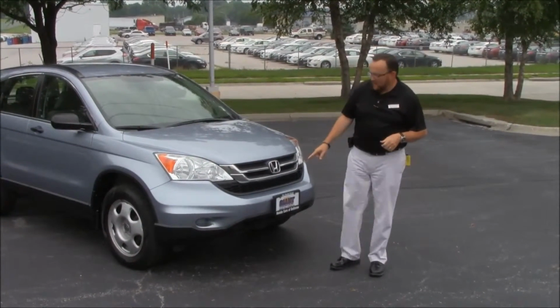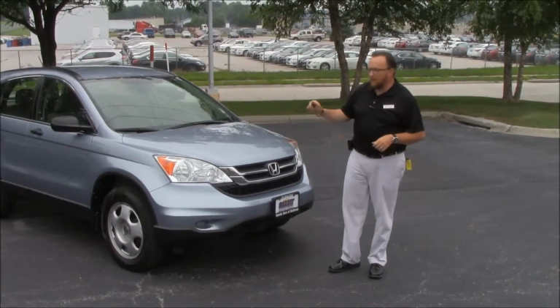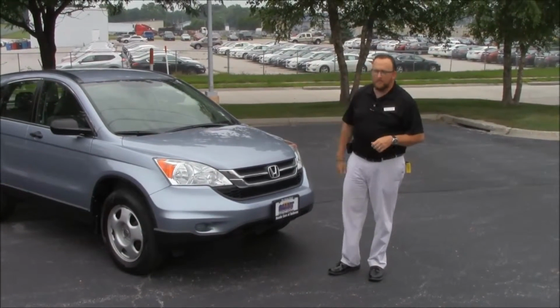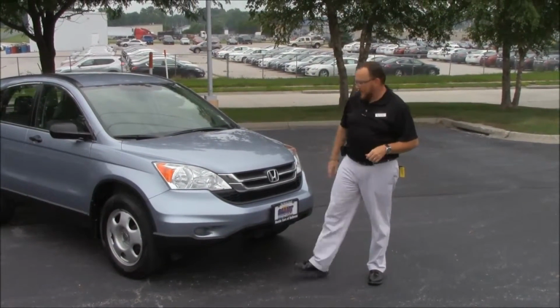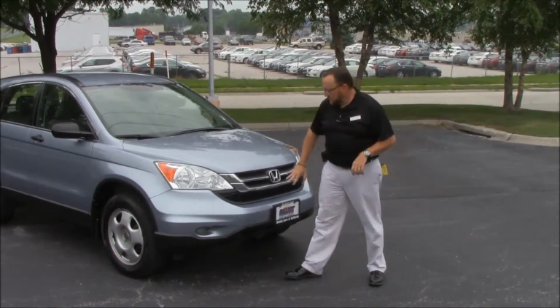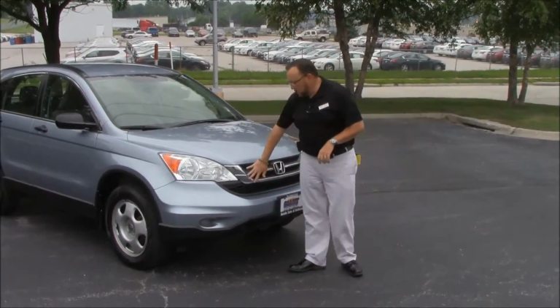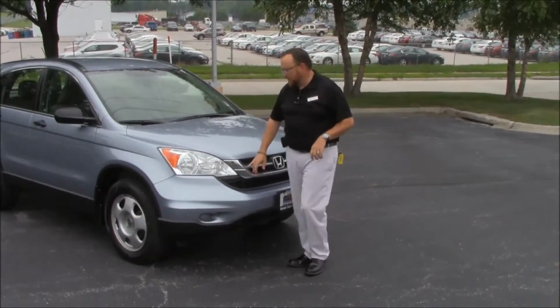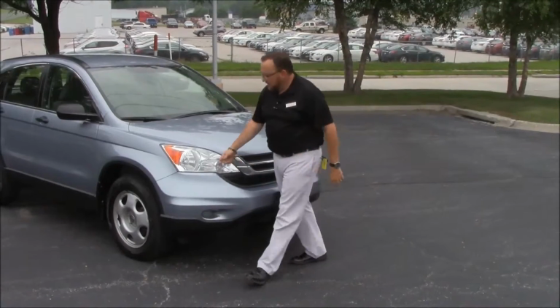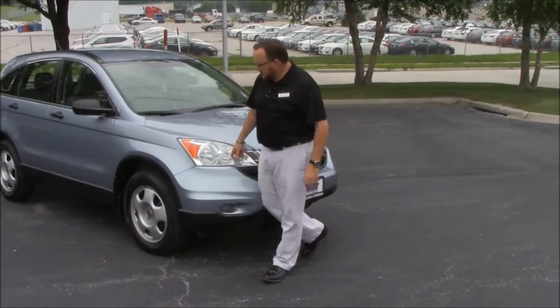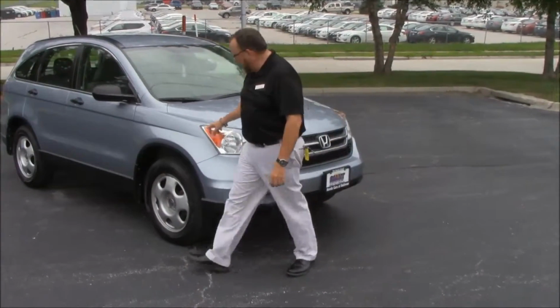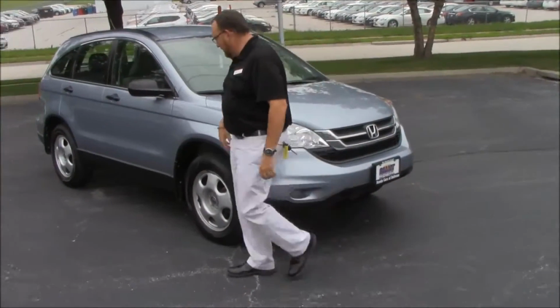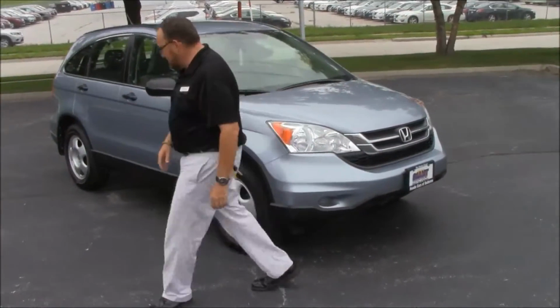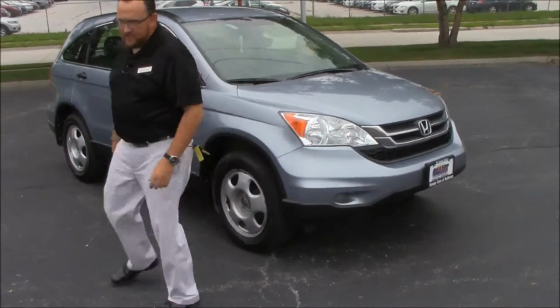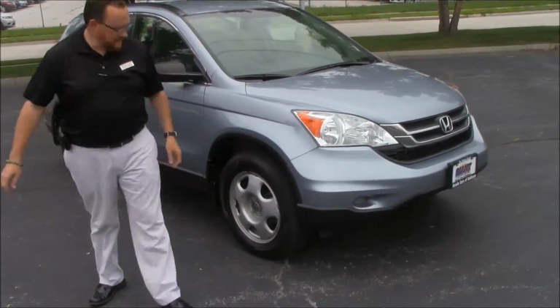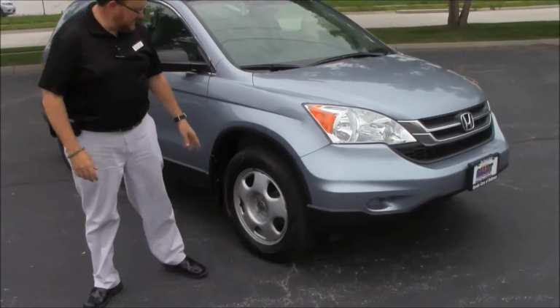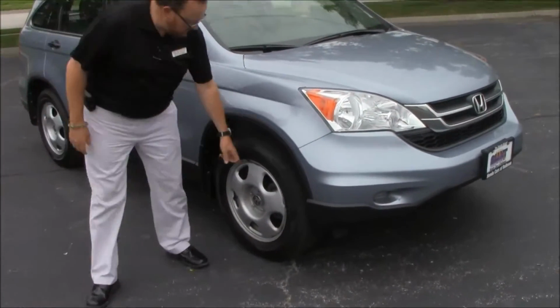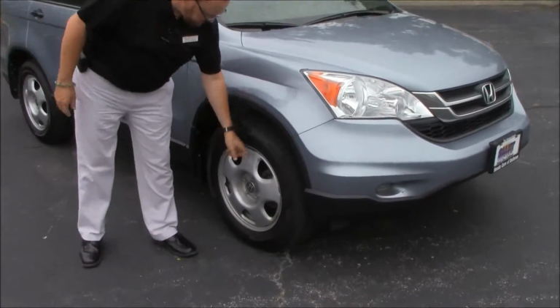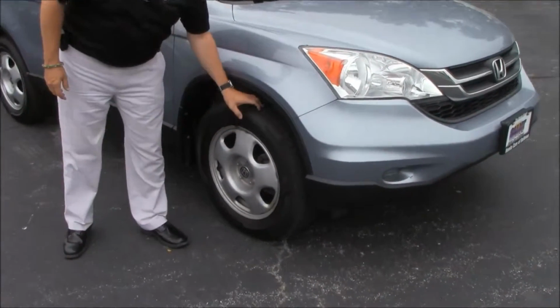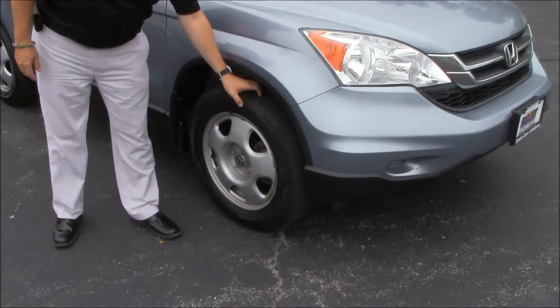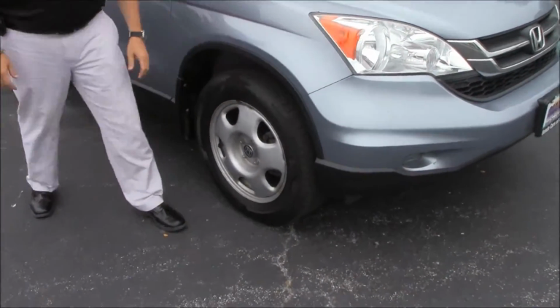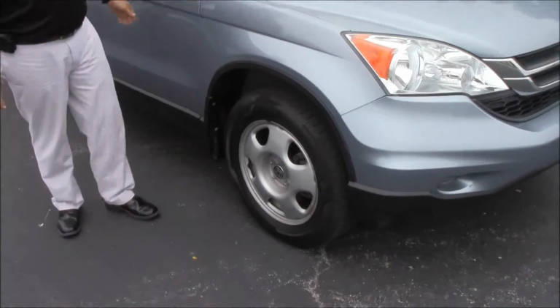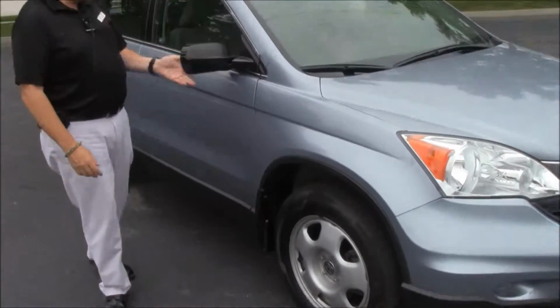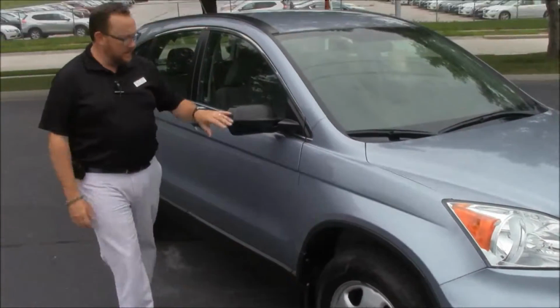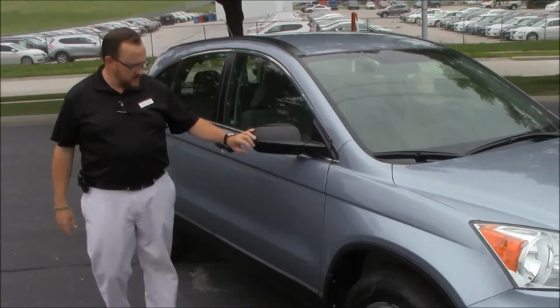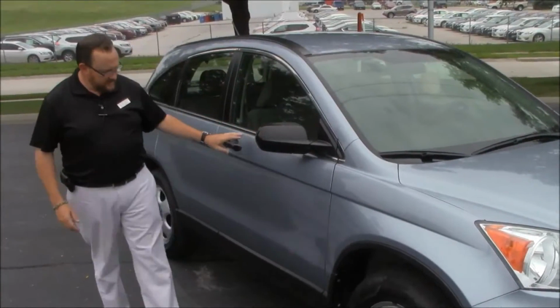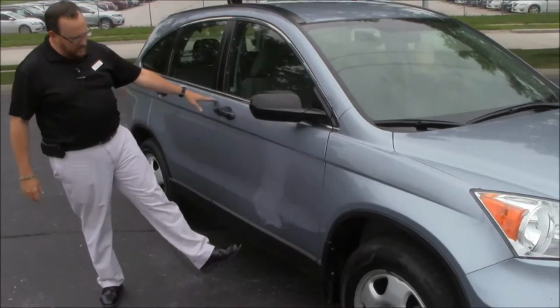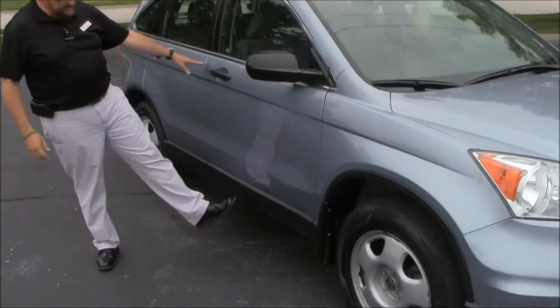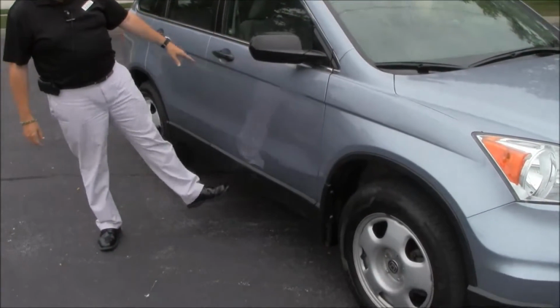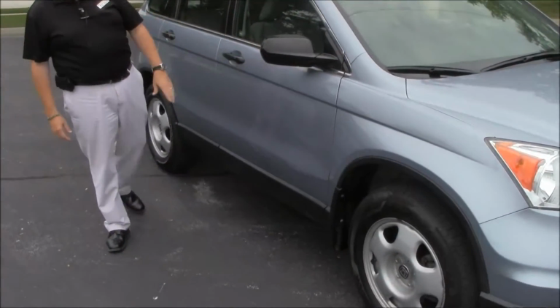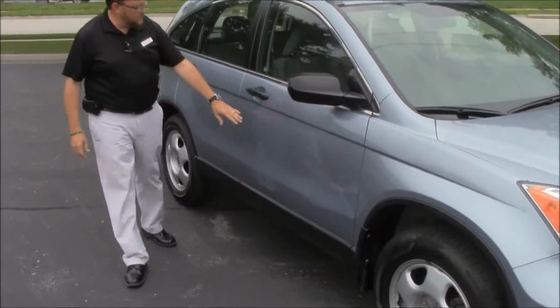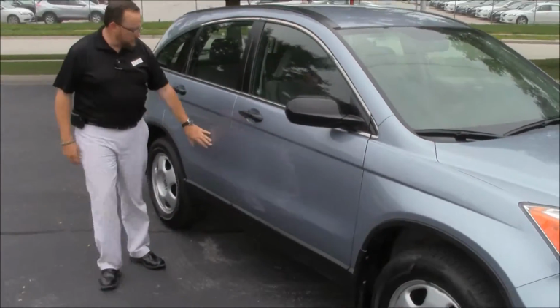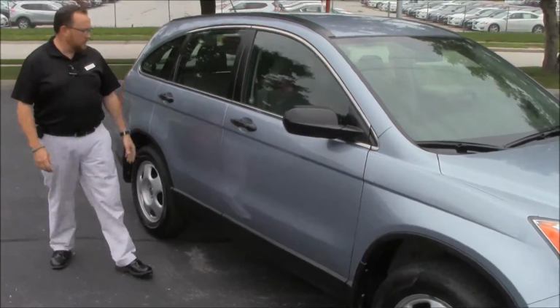Five mile an hour bumpers in front and back, little chrome up front, Lexon covered wrap-around headlights, 17-inch steel wheels, lots of tread on the tires, breakaway mirrors, dyed rocker panels to help protect from rock chips, and reinforced steel door beams.